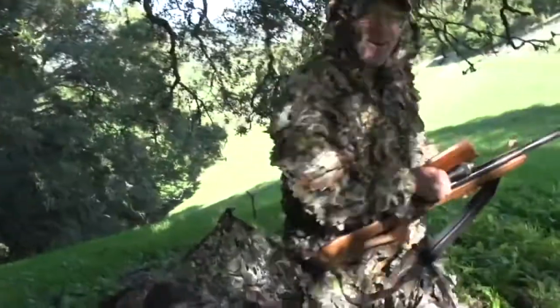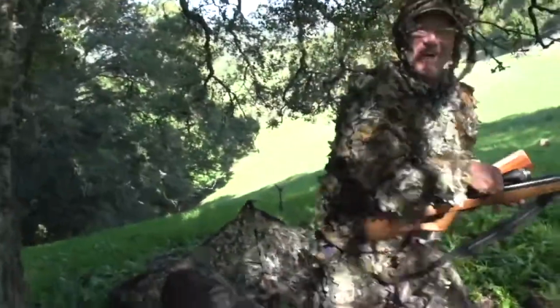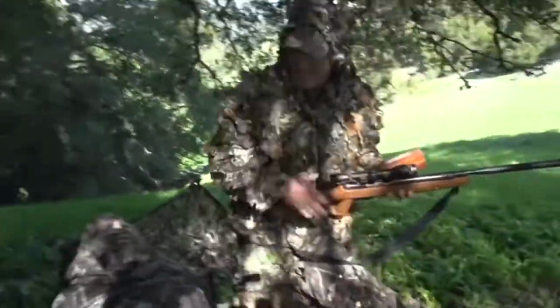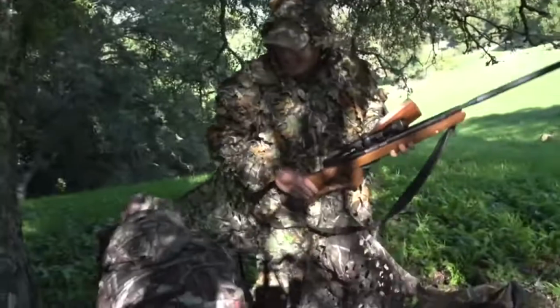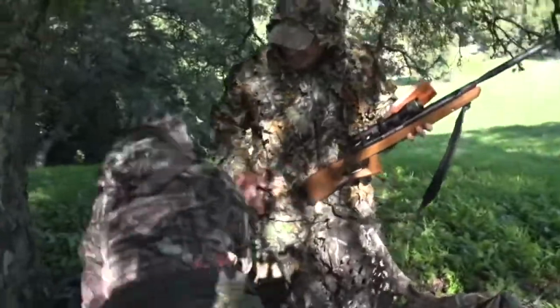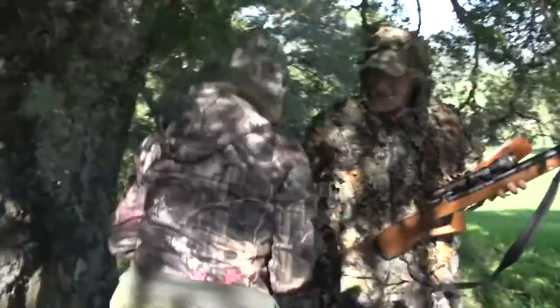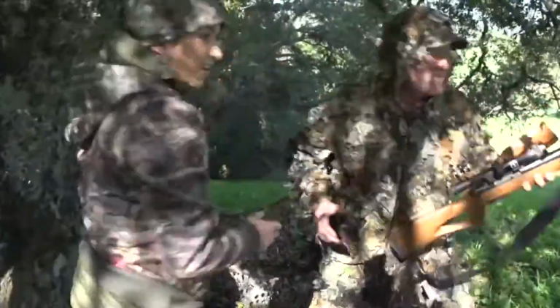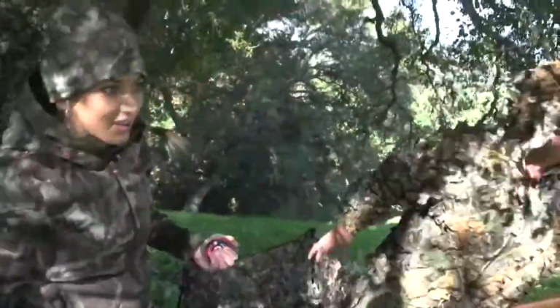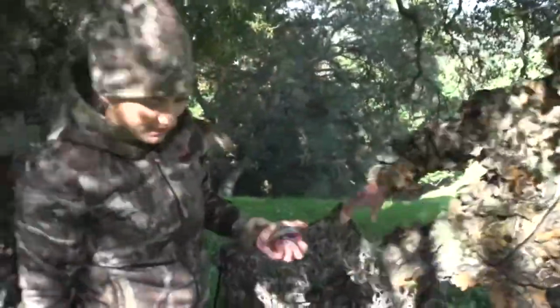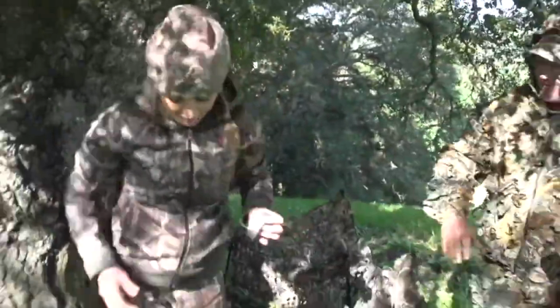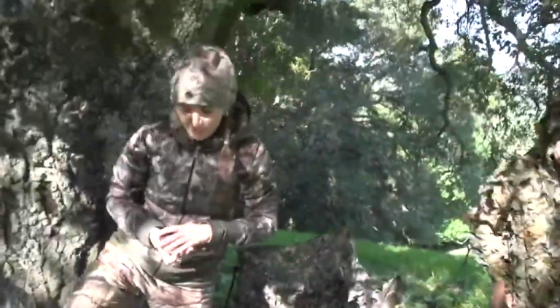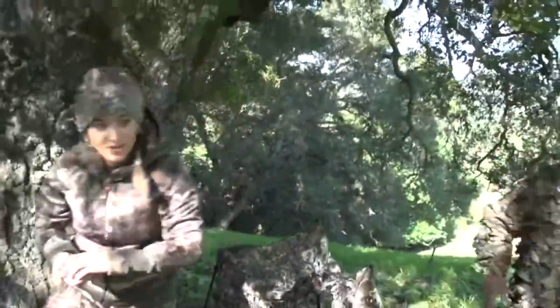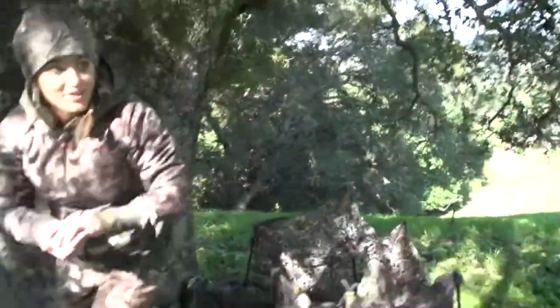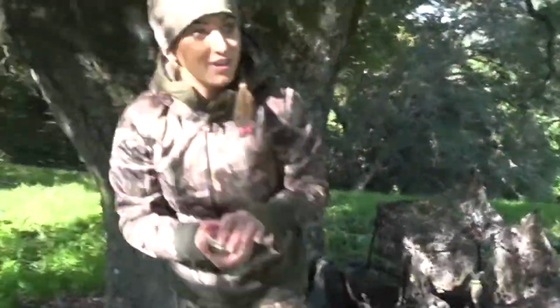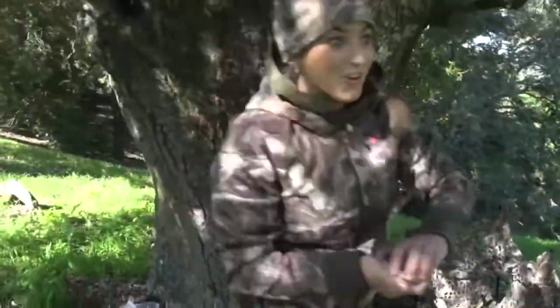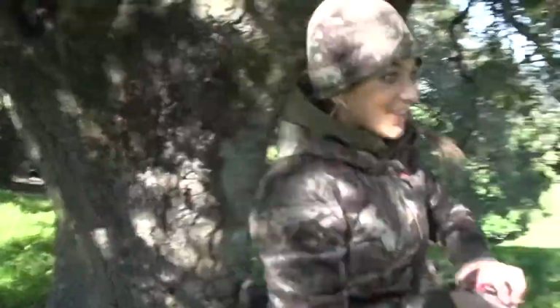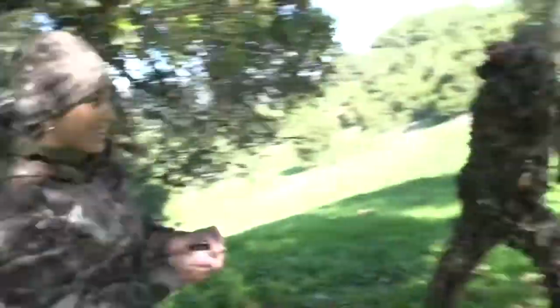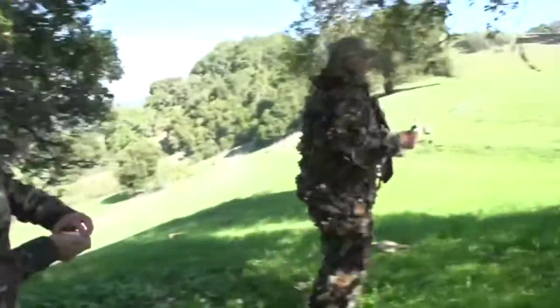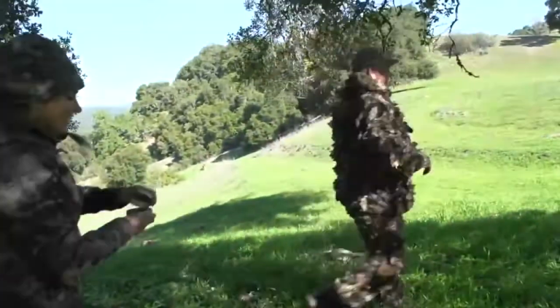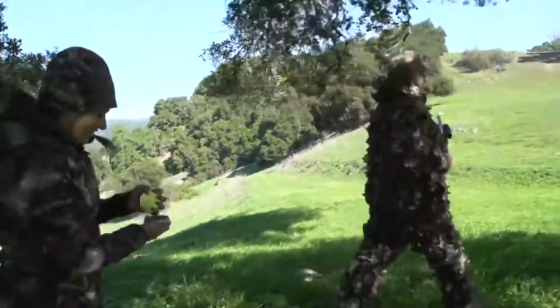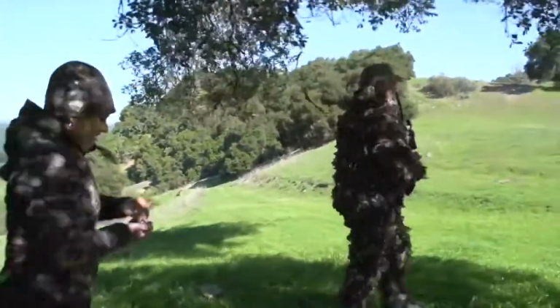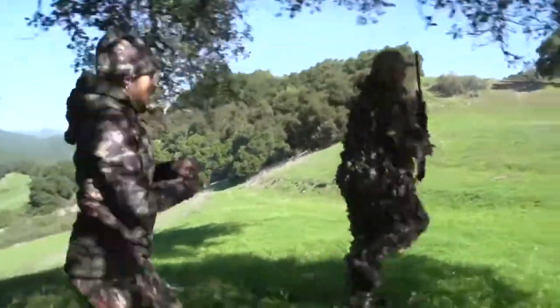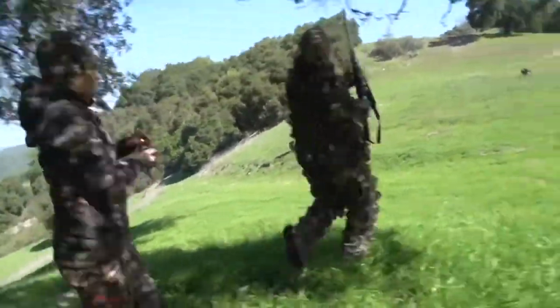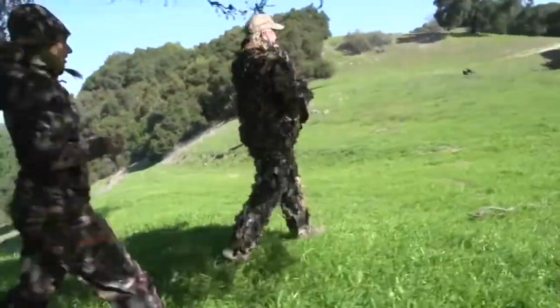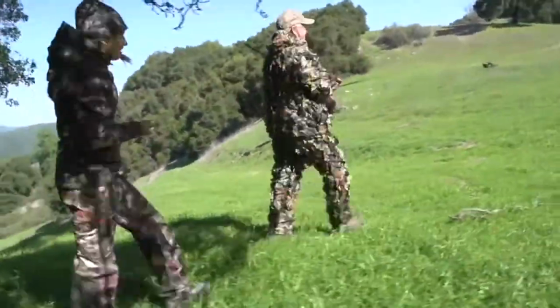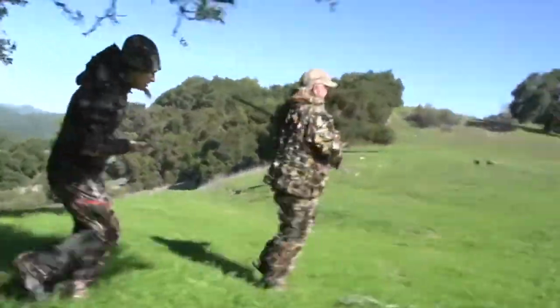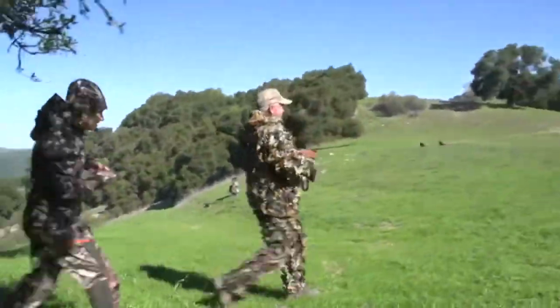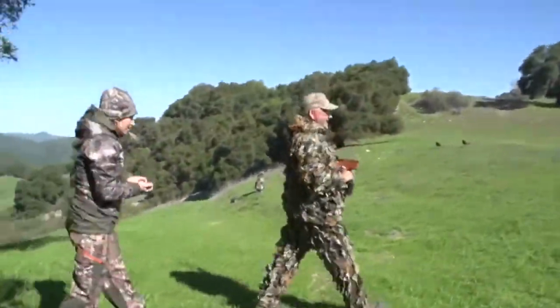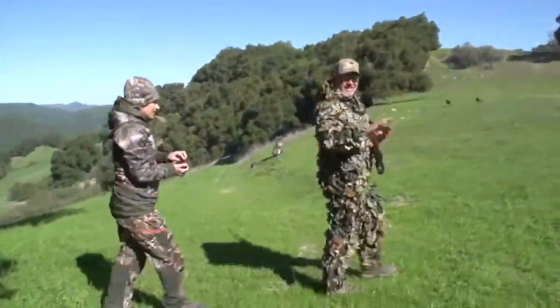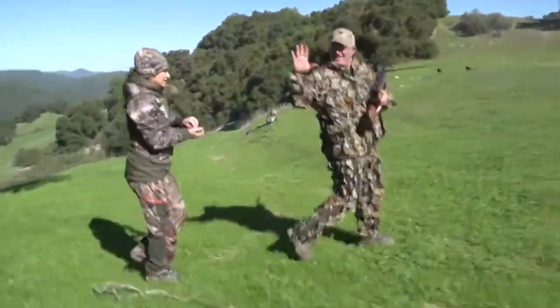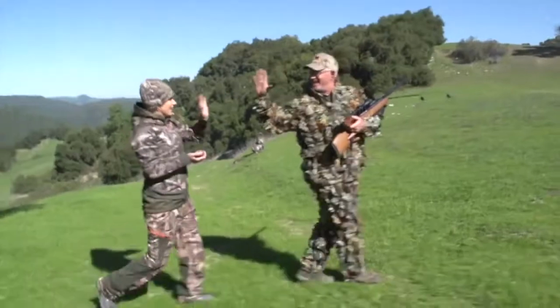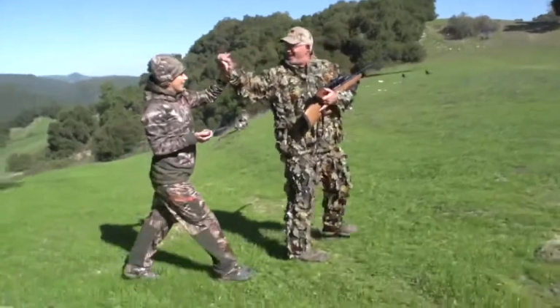Good shot! Did I get him? You got him. Let's go make sure — get up. I just got a turkey. I think he did. Is he dead? He's gone.